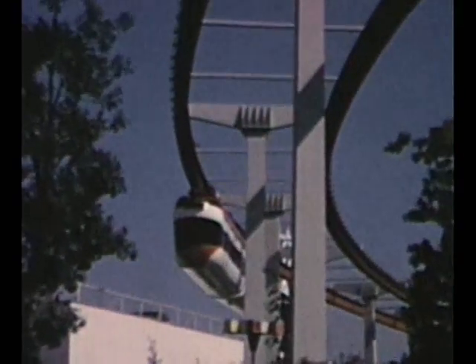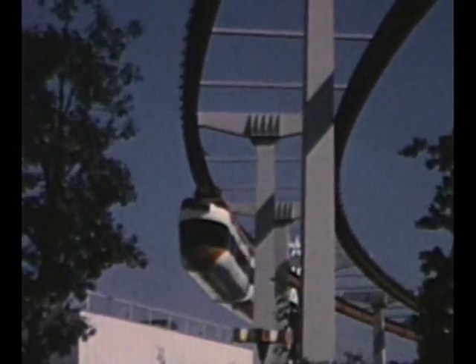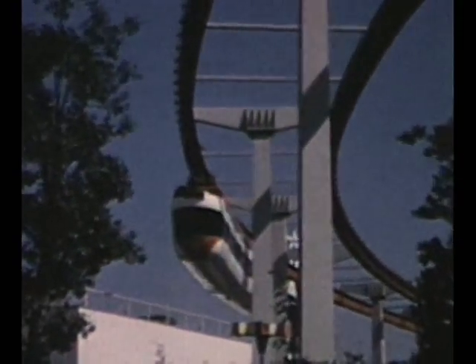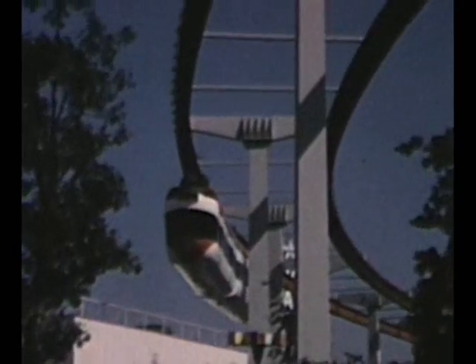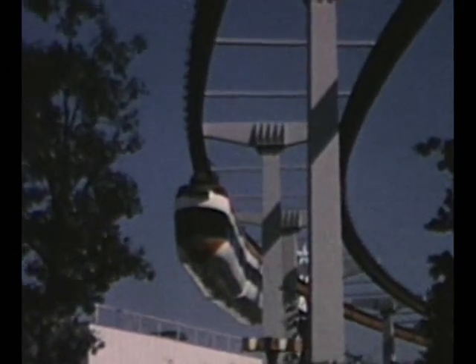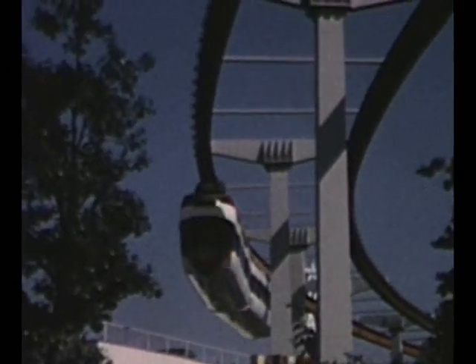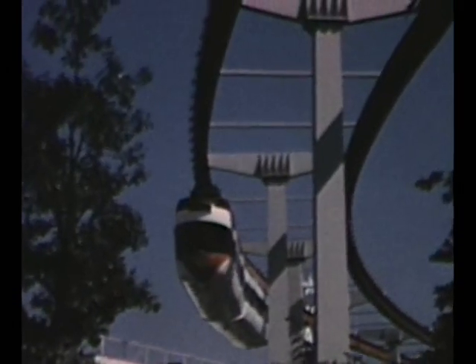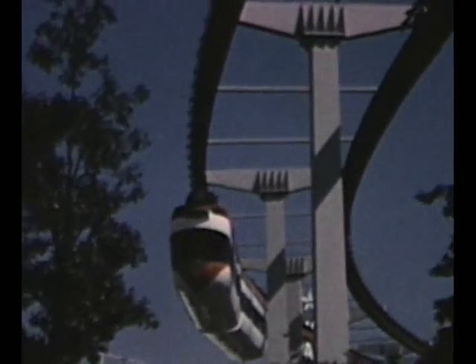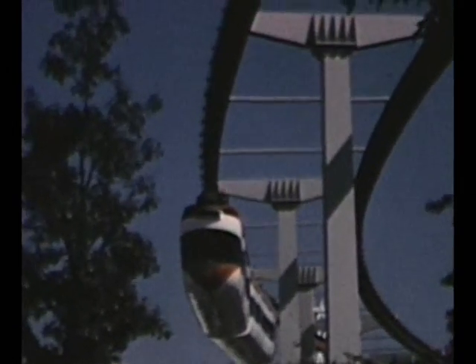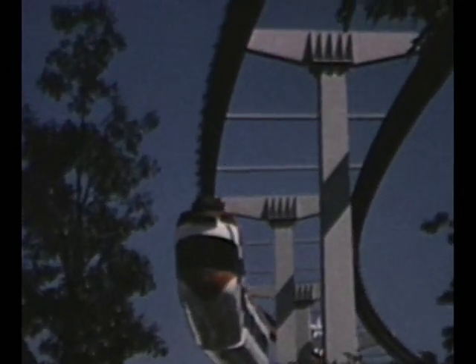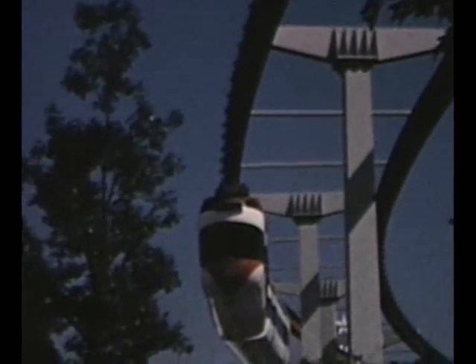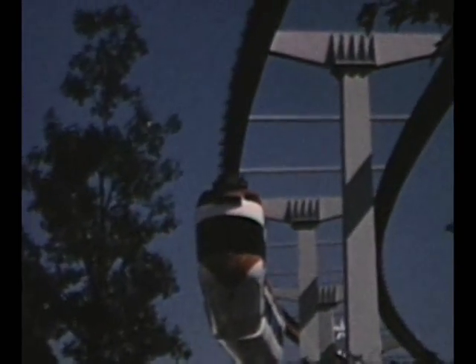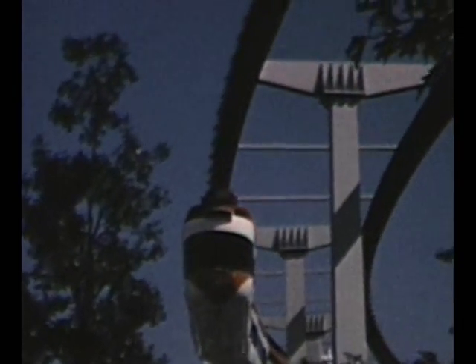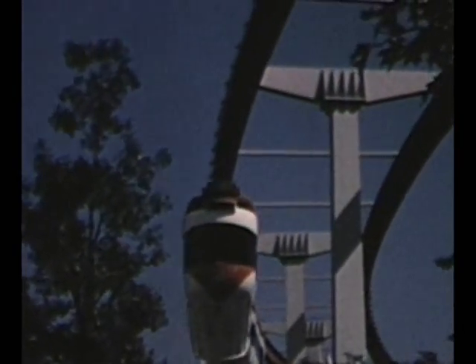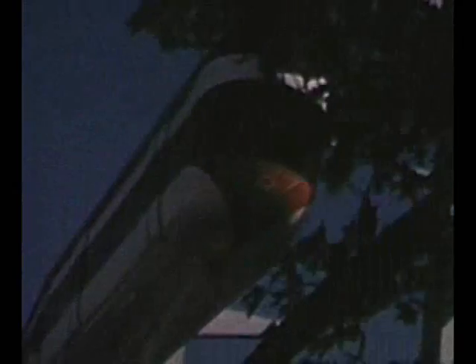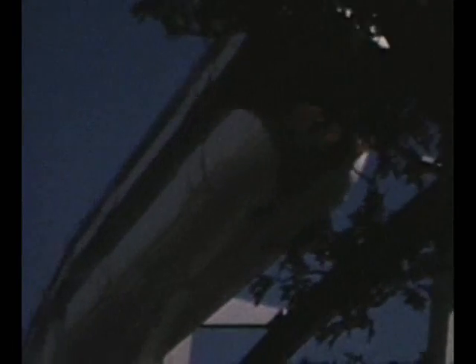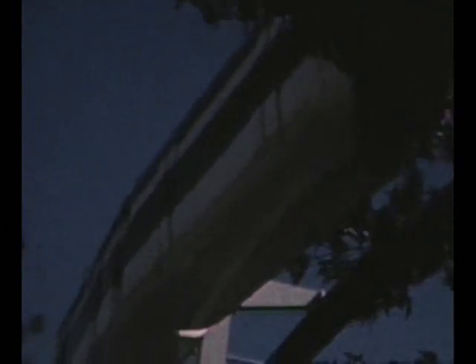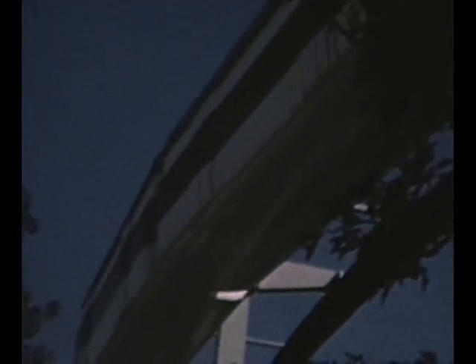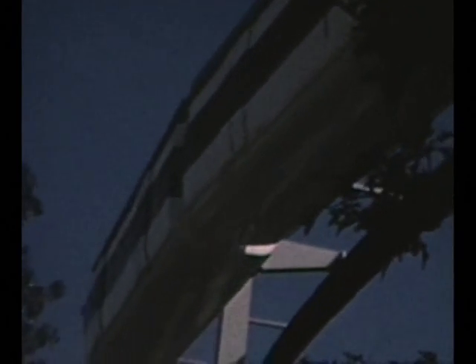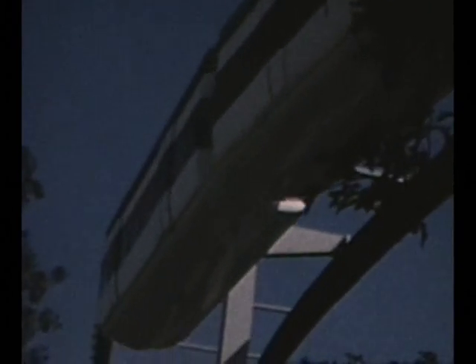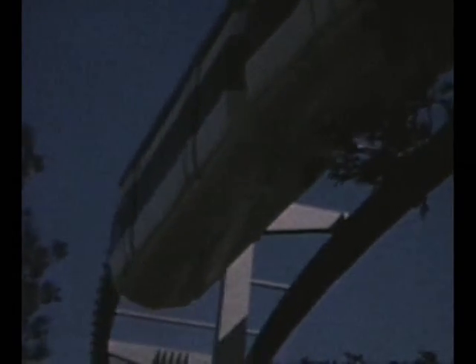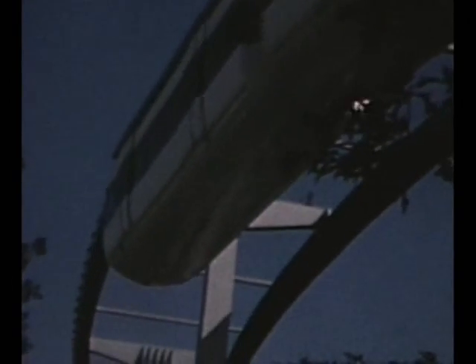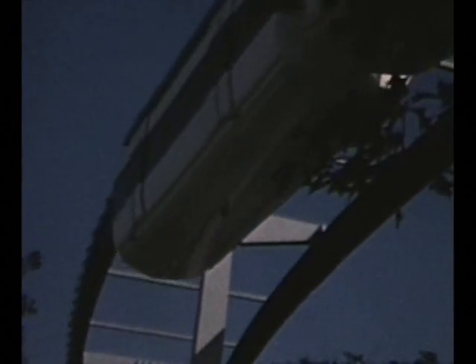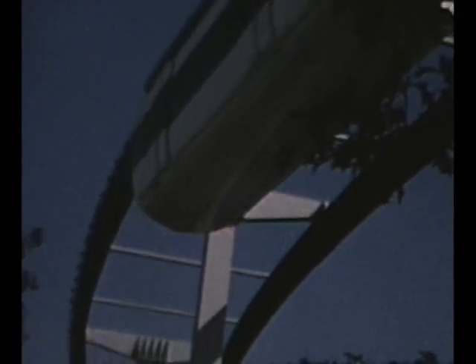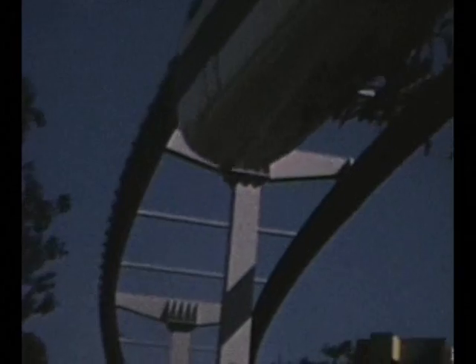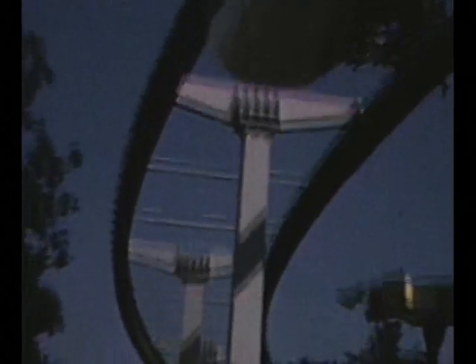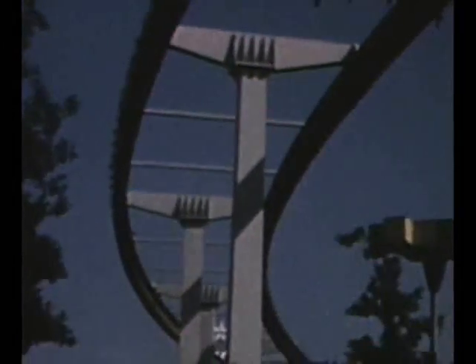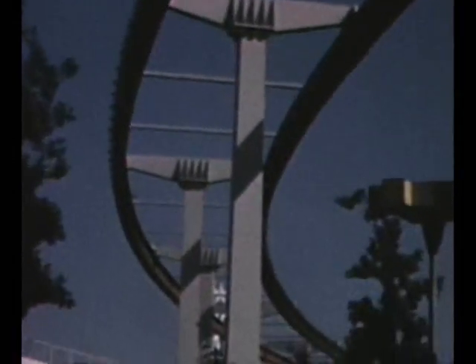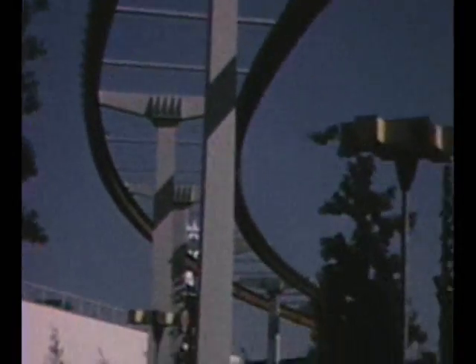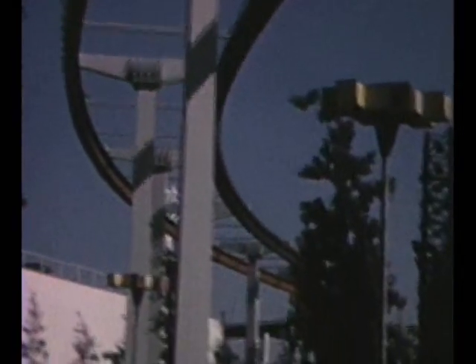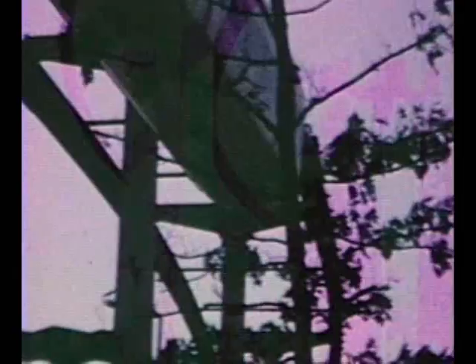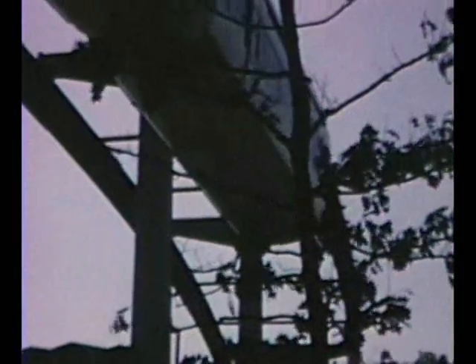The monorail also is something we thought would be all over the world, and basically it's limited to airports and Seattle. I guess the train to the plane is the best monorail system in New York.